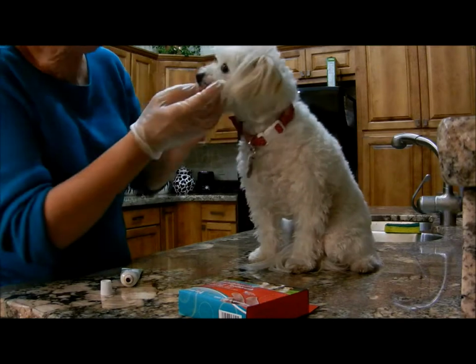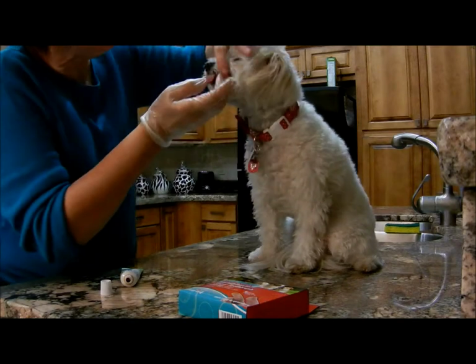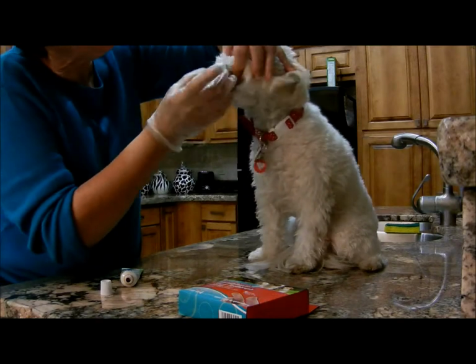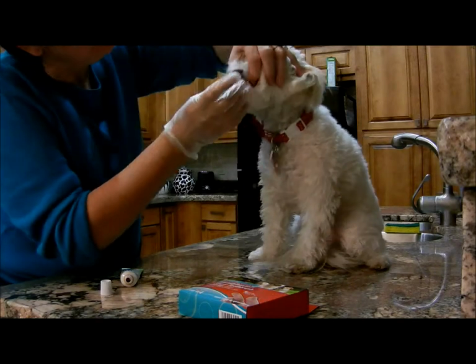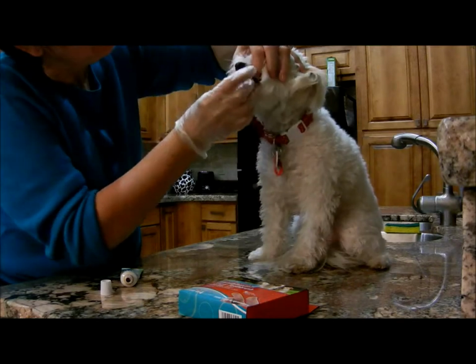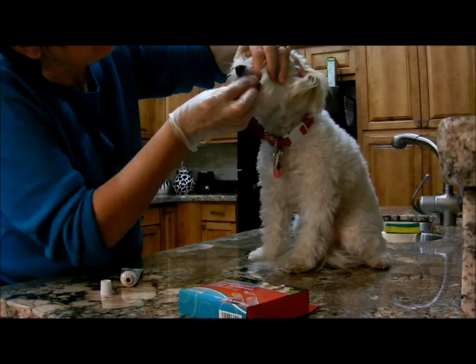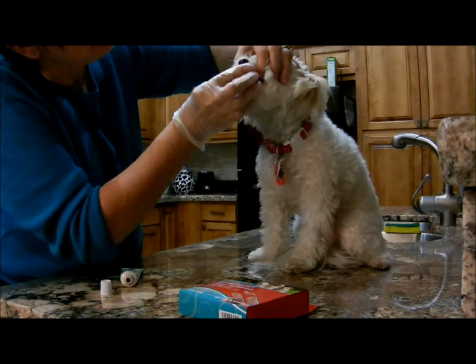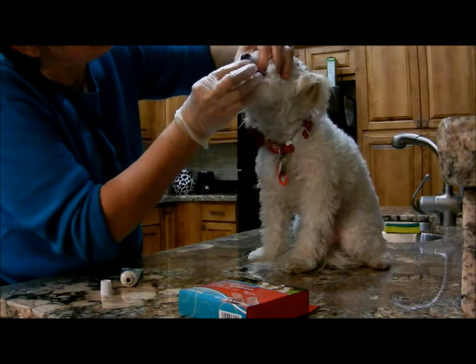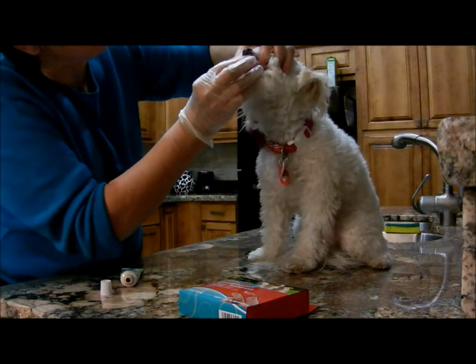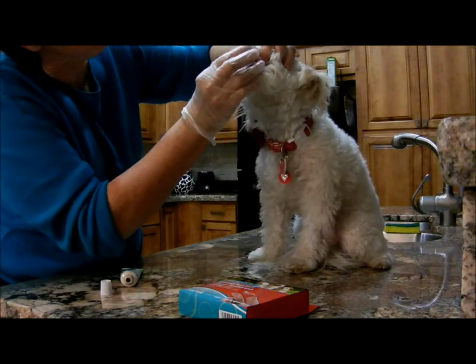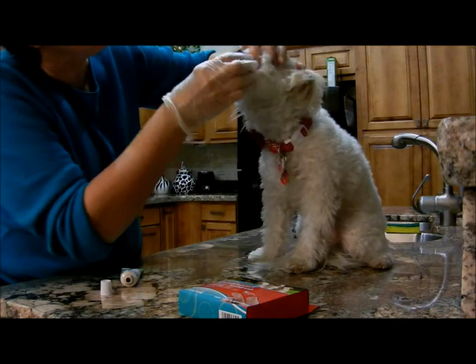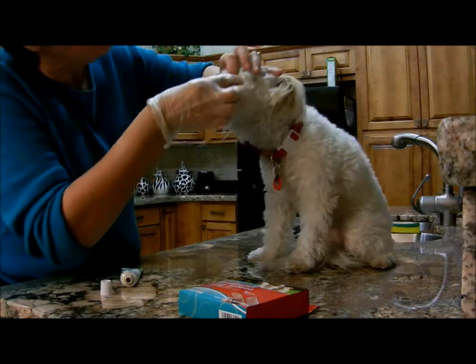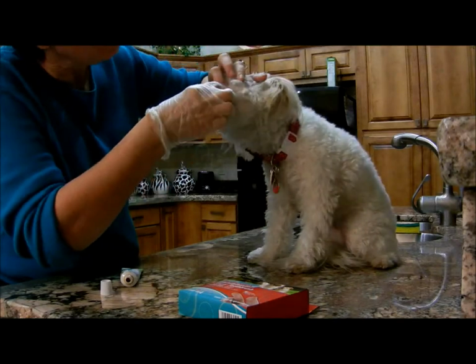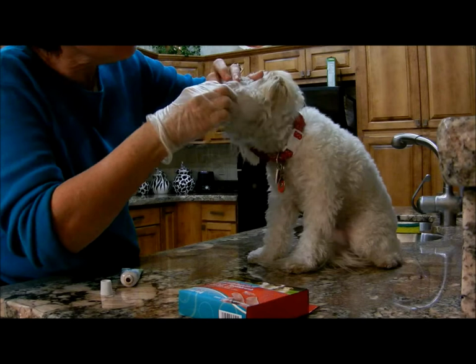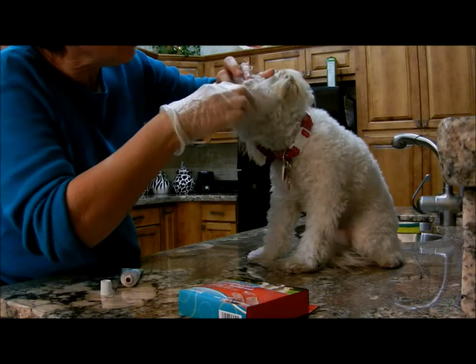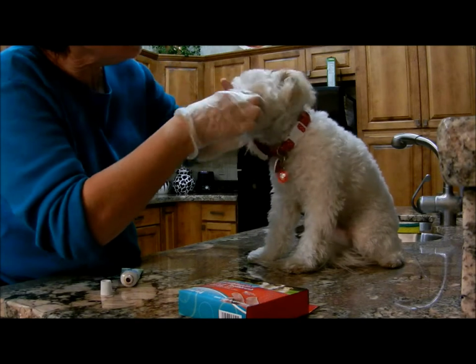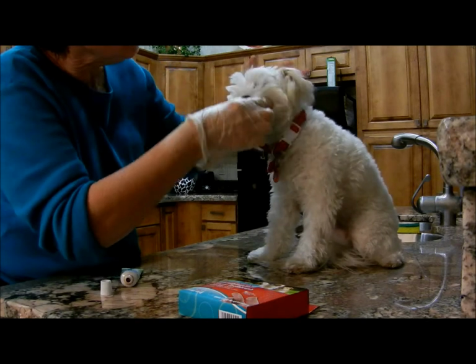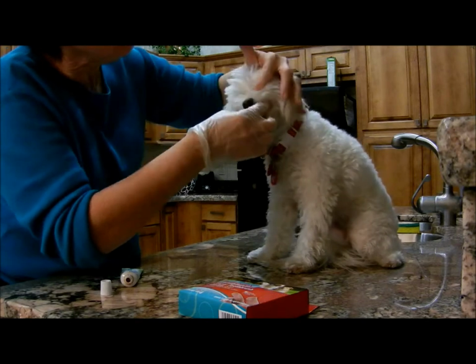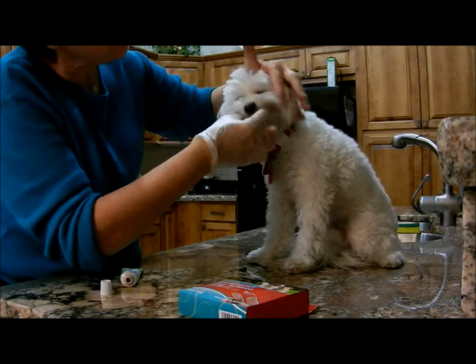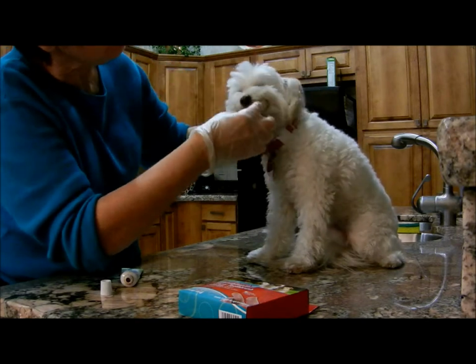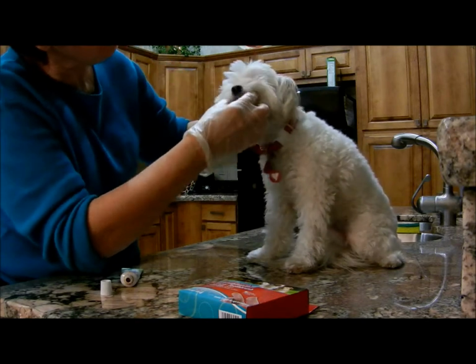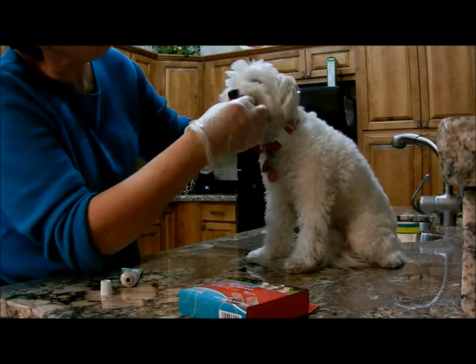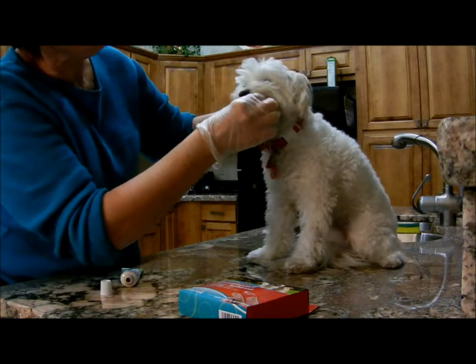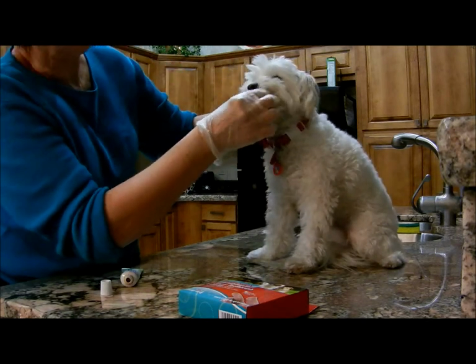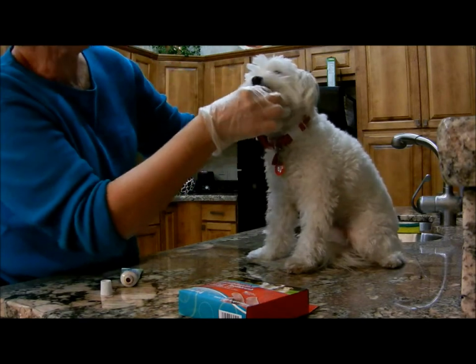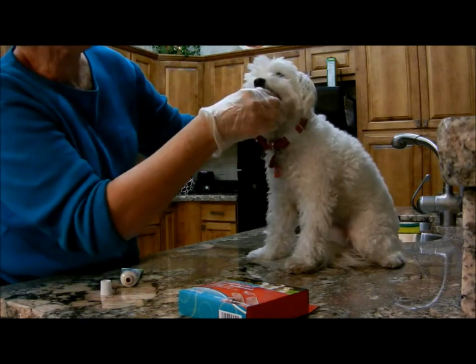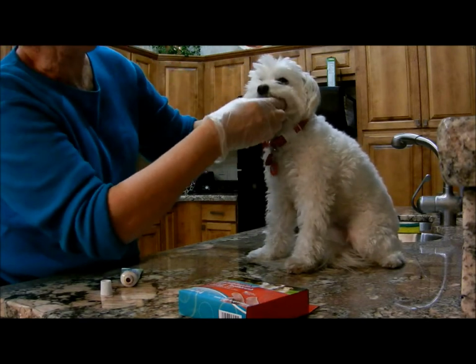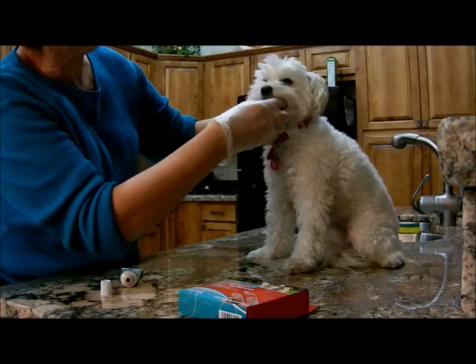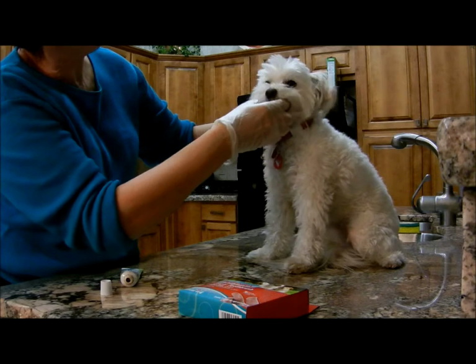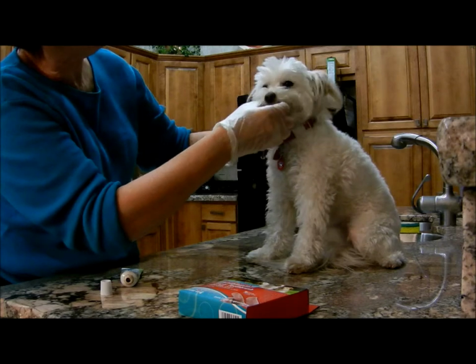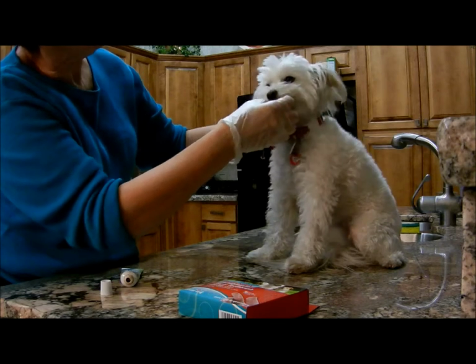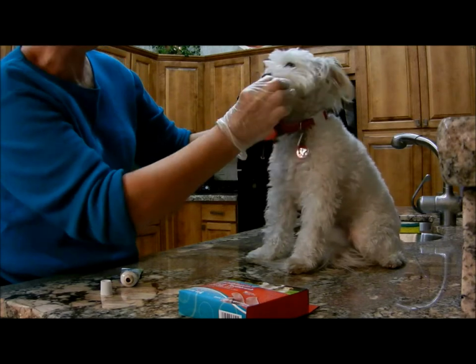You ready? Okay, here we go. Brush, brush the front. Brush the sides. Inside your mouth. All the teeth. The bottom, too. Good job.